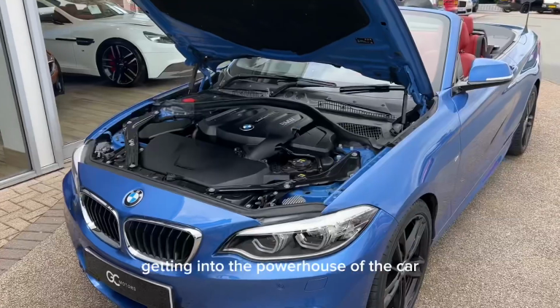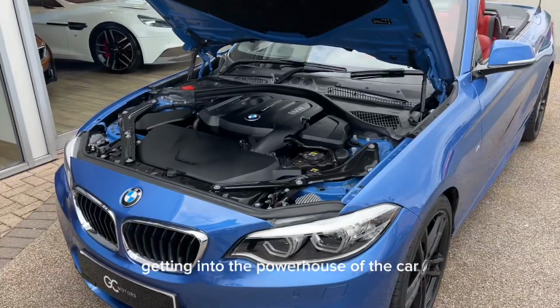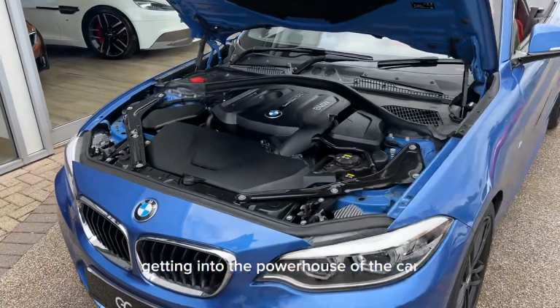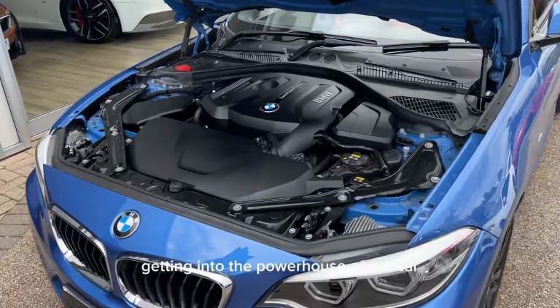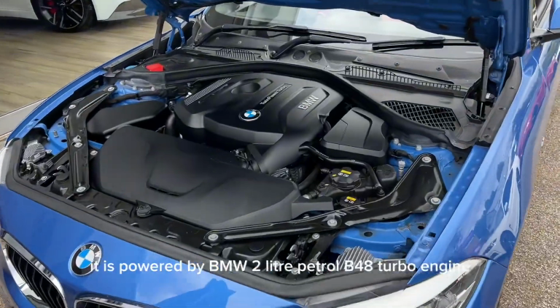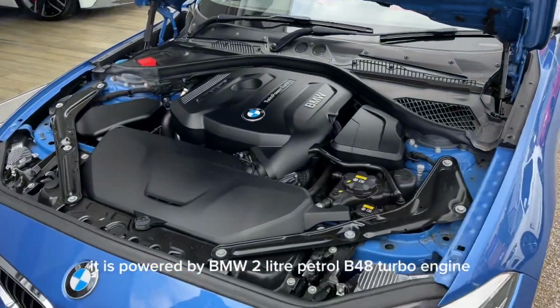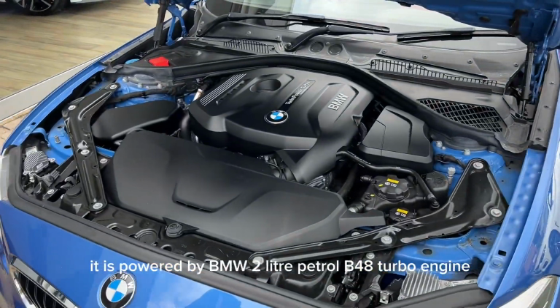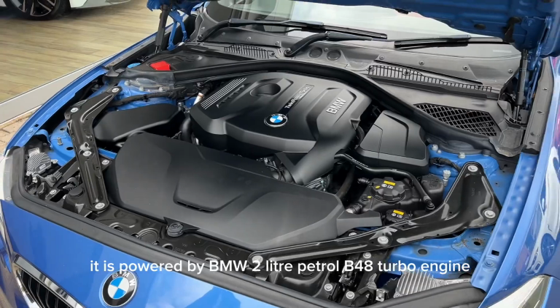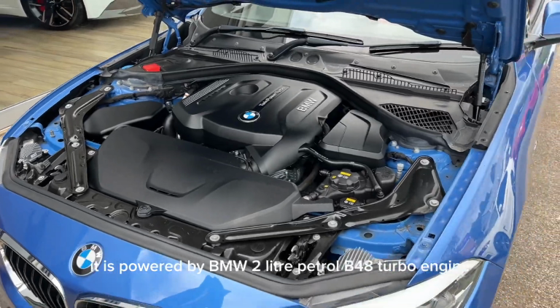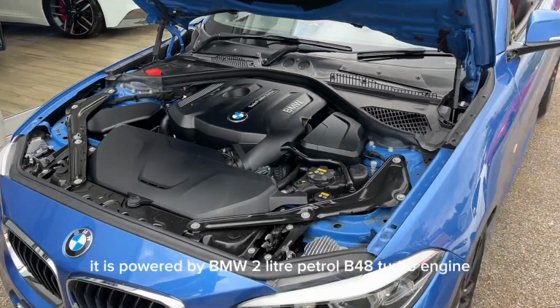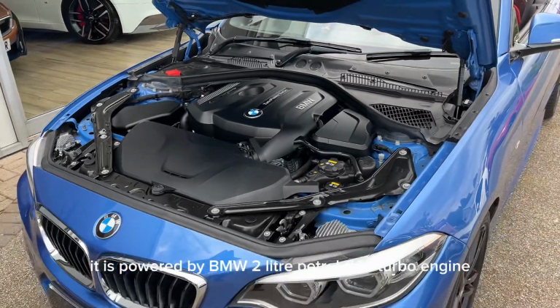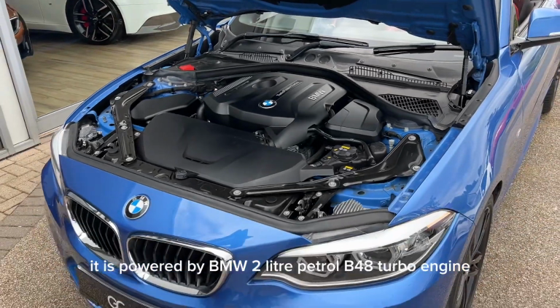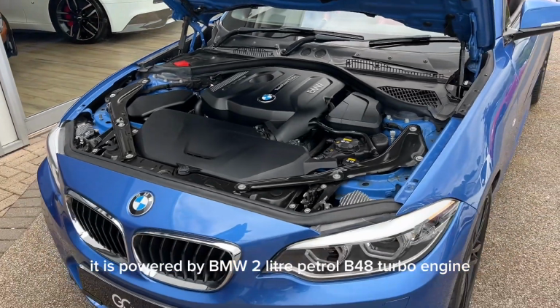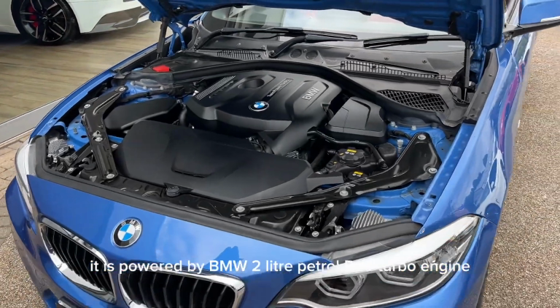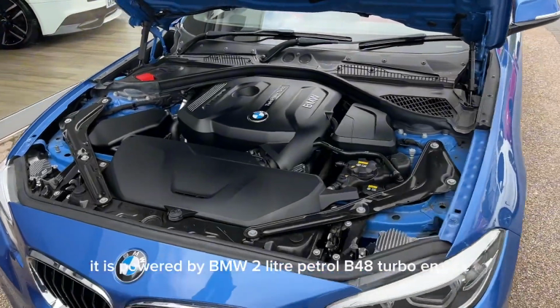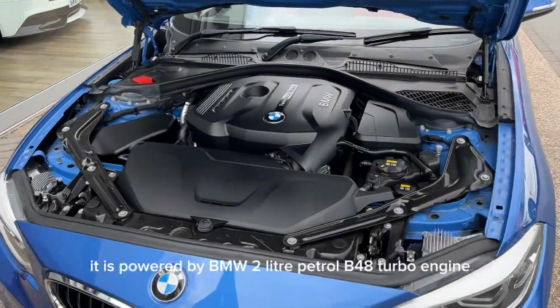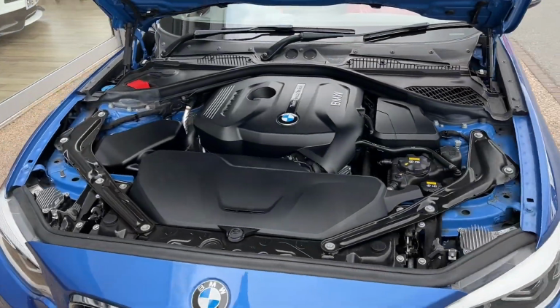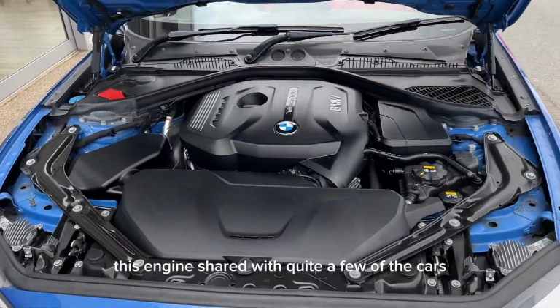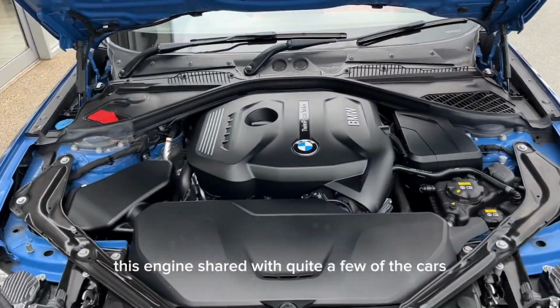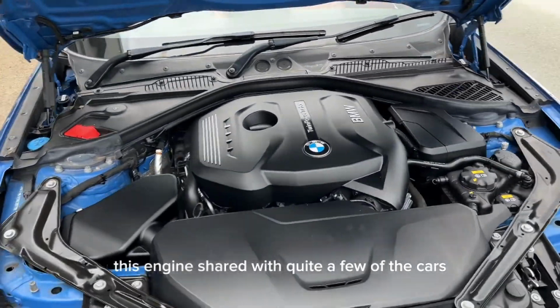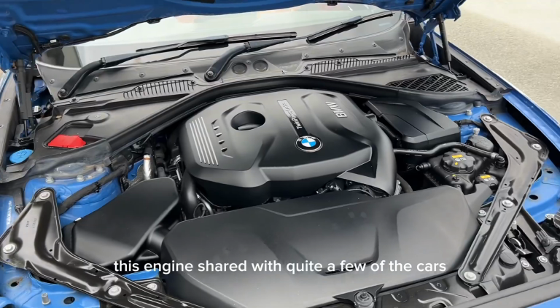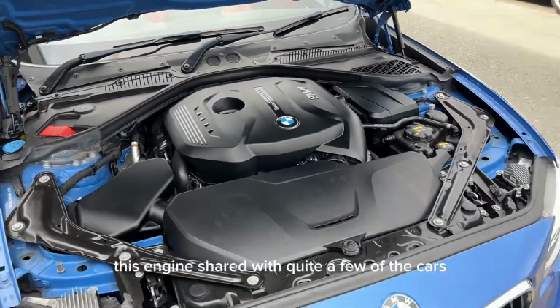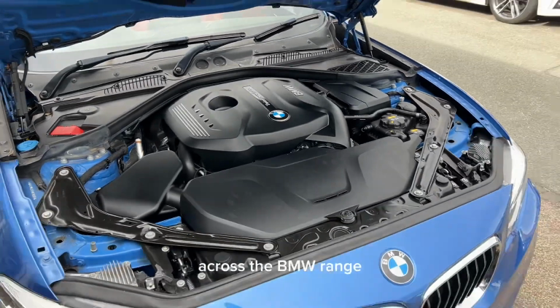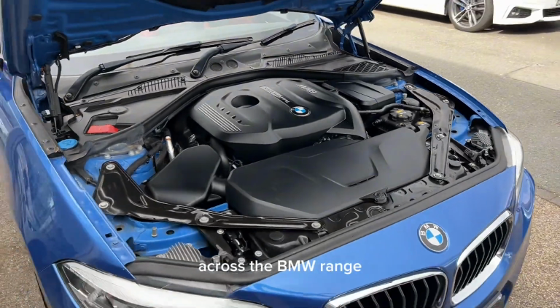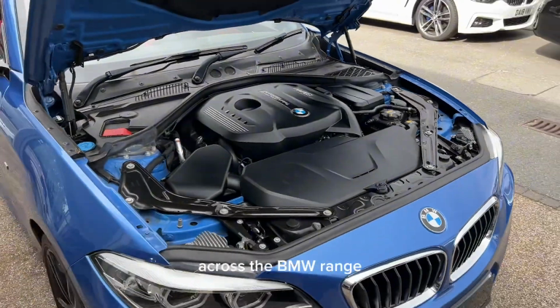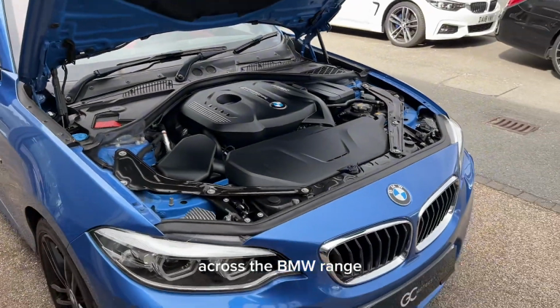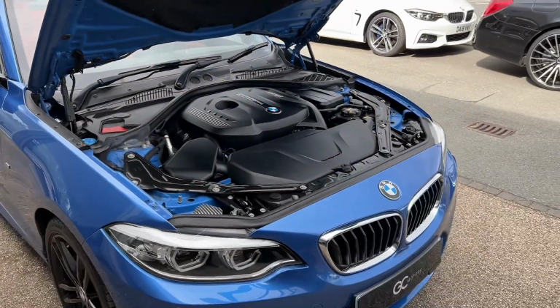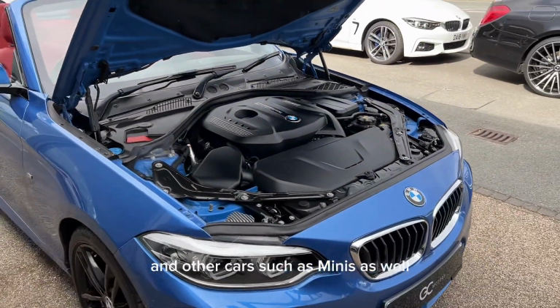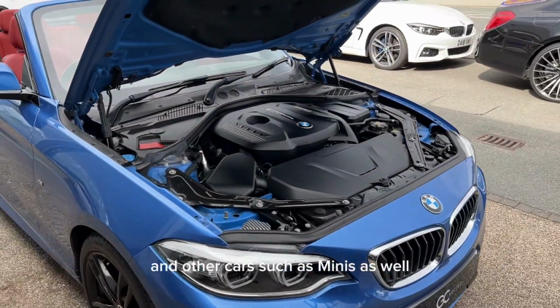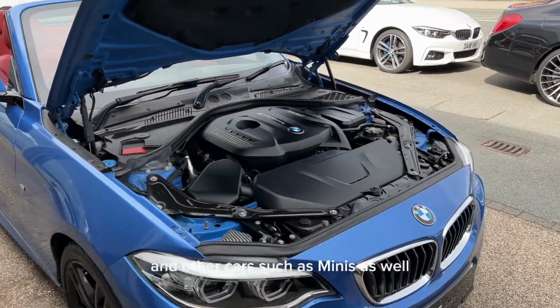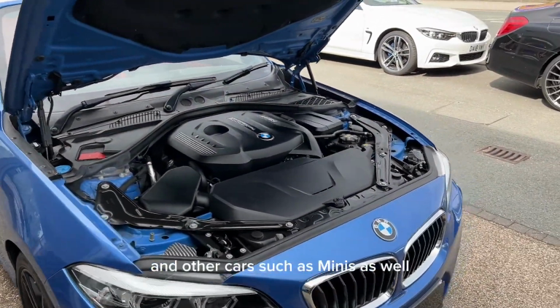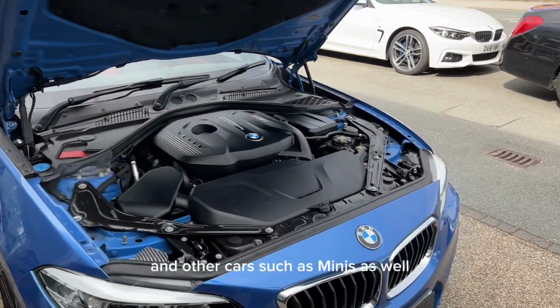Getting into the powerhouse of the car, it is powered by BMW's 2 litre petrol B48 turbo engine. This engine is shared with quite a few other cars across the BMW range and other cars such as Minis as well.